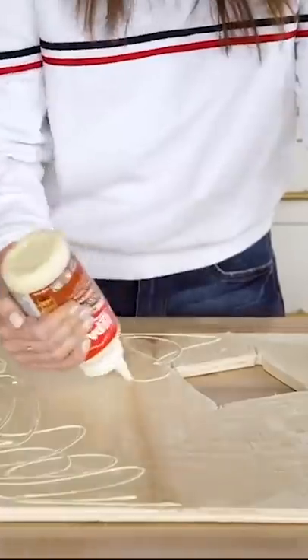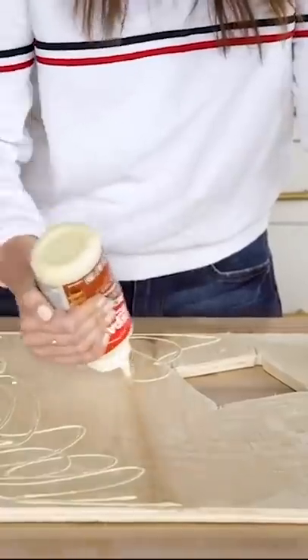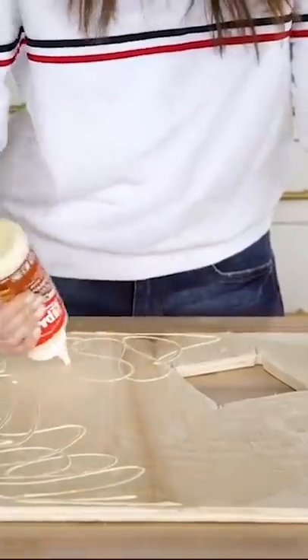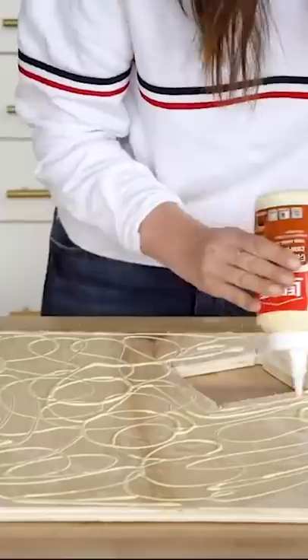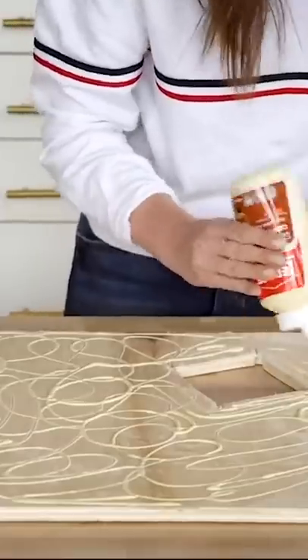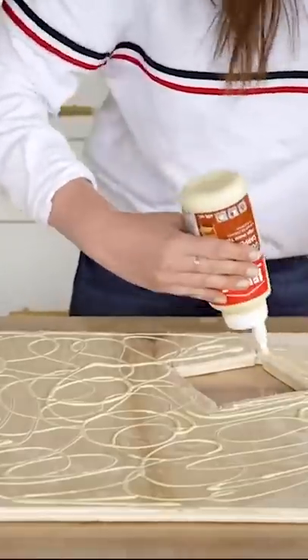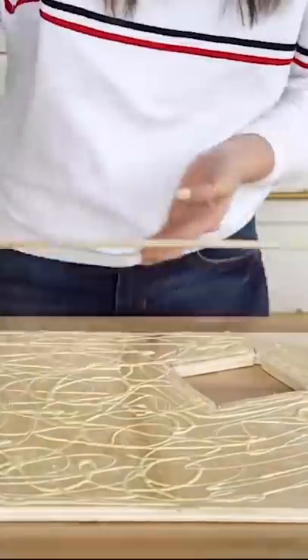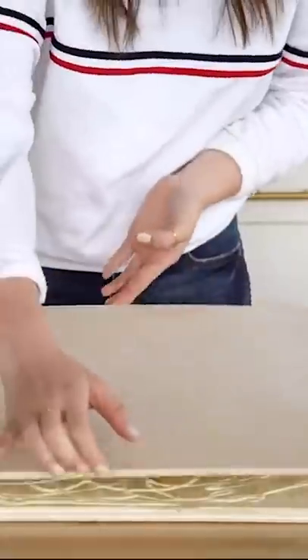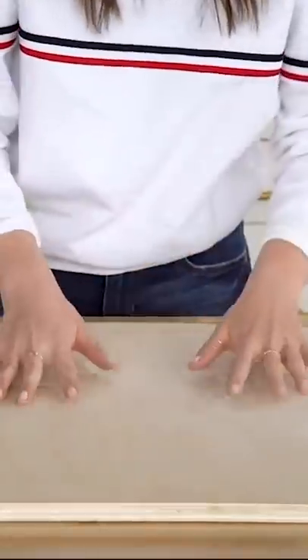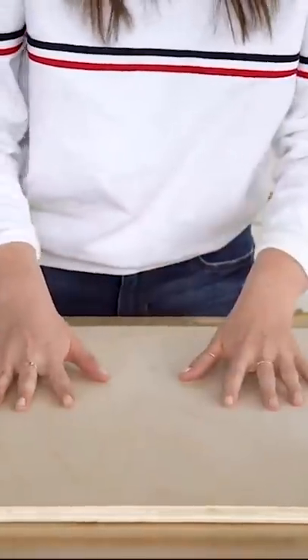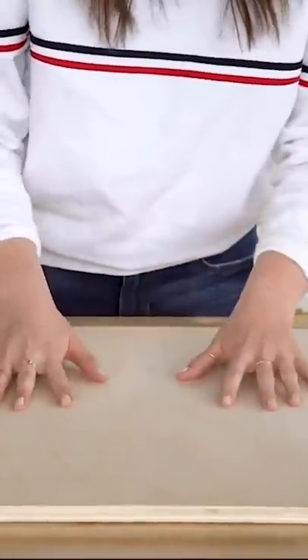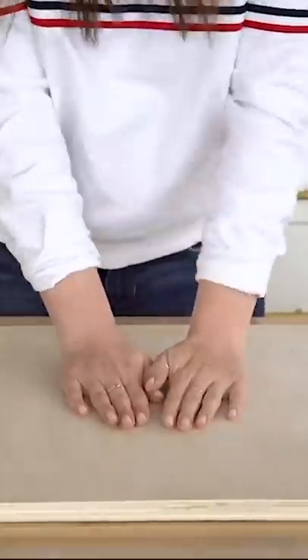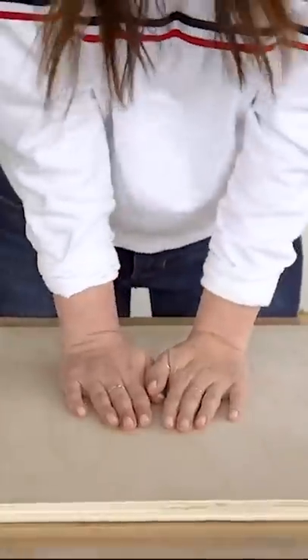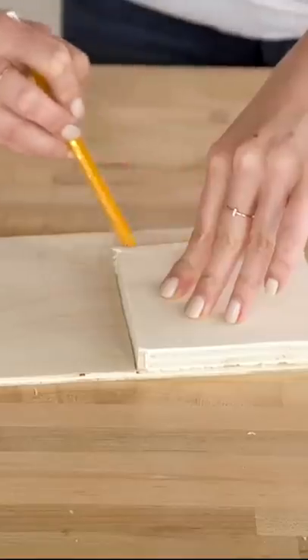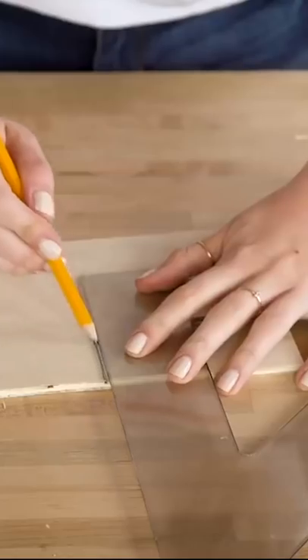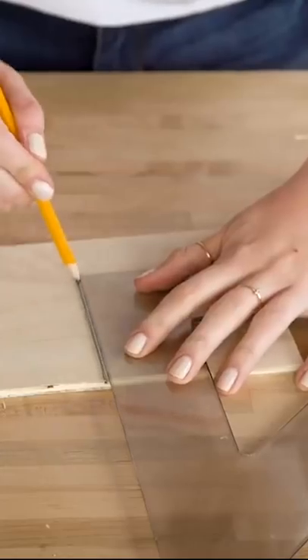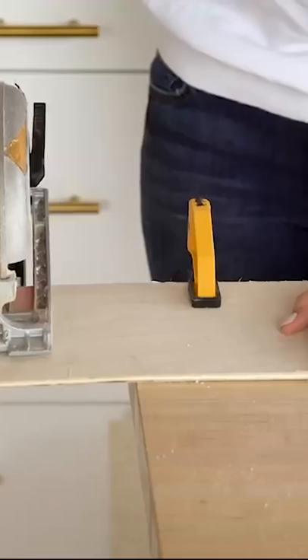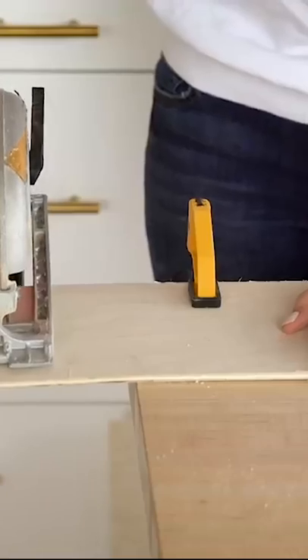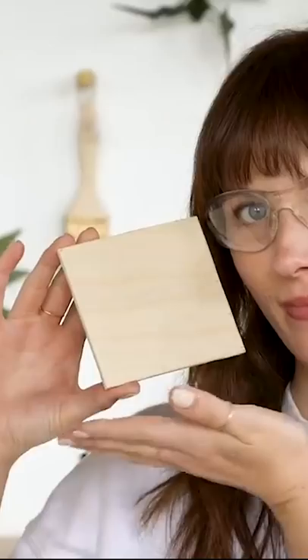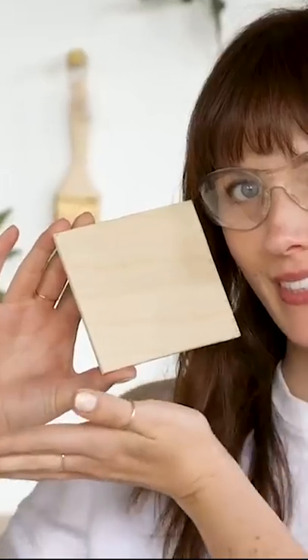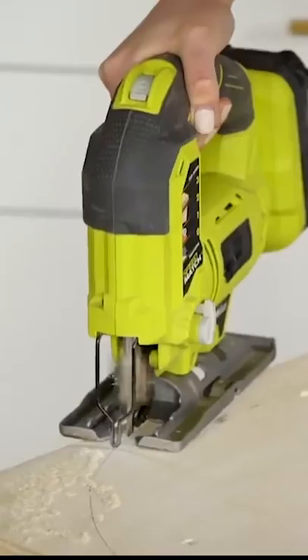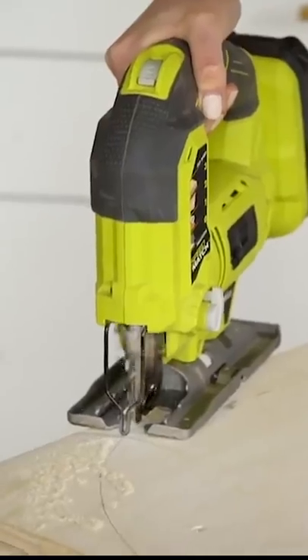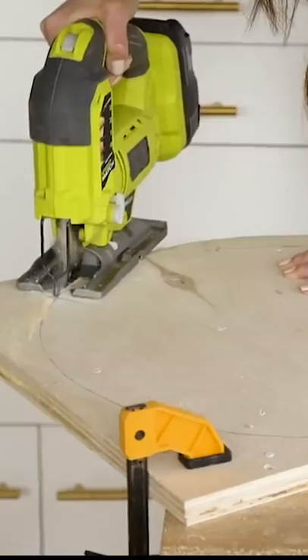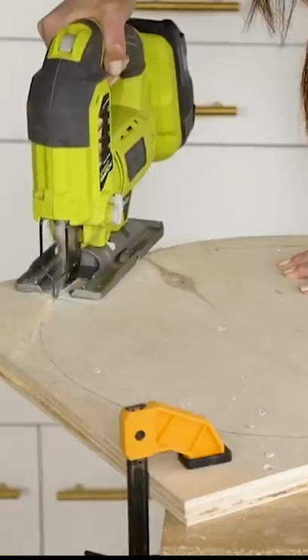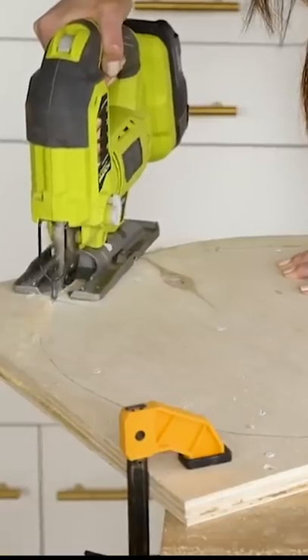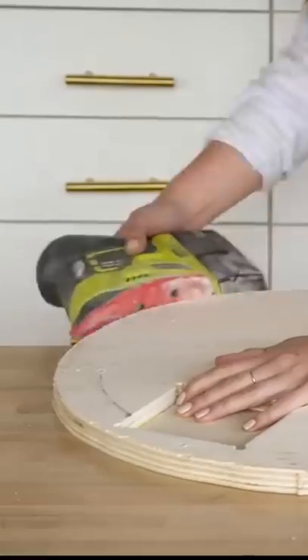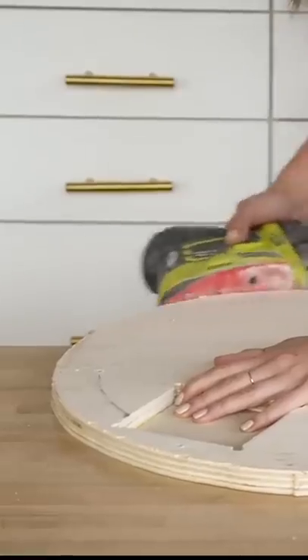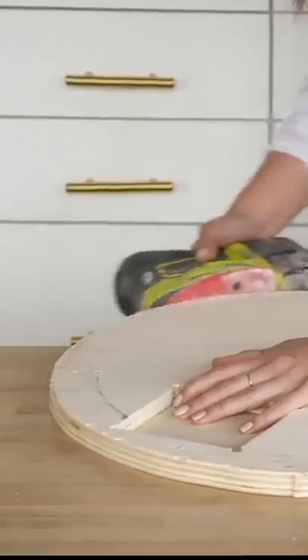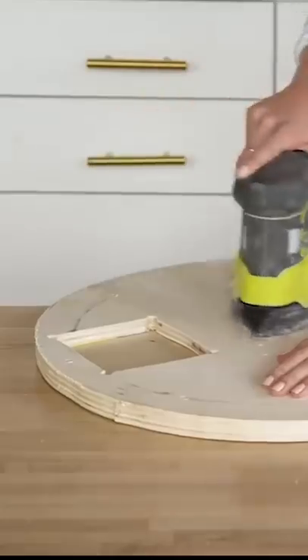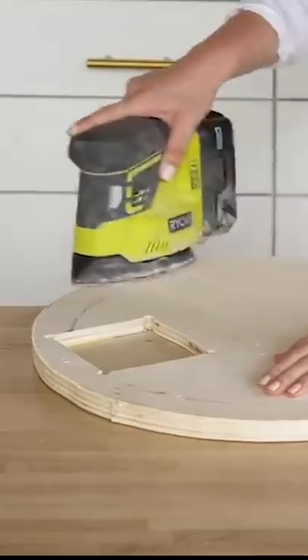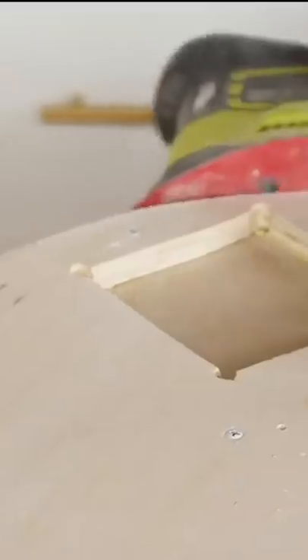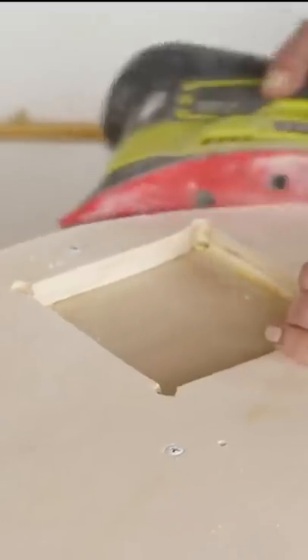Use some wood glue to stick the two pieces of plywood together, which will cover the hole that we just made in the bottom piece. Next, cut out a small piece of wood that will hold your charger into place. Use a jigsaw to cut out the entire shape of your circular table and then give it a final sanding.